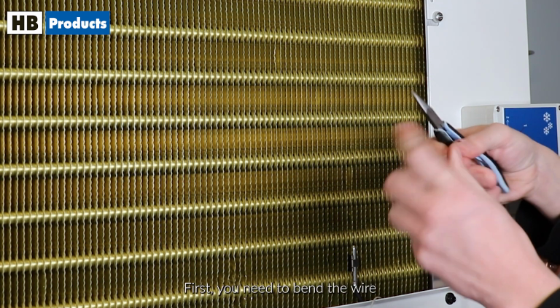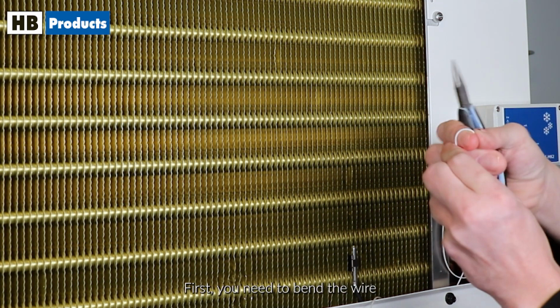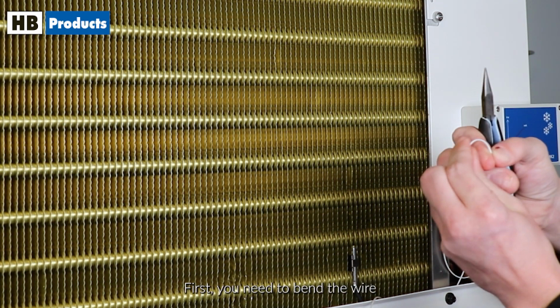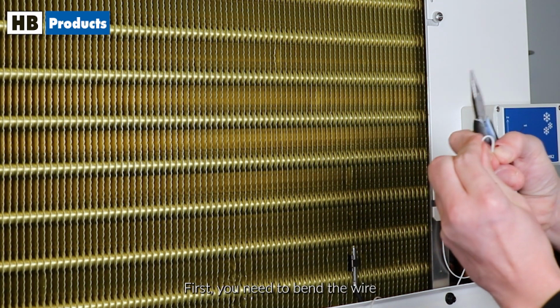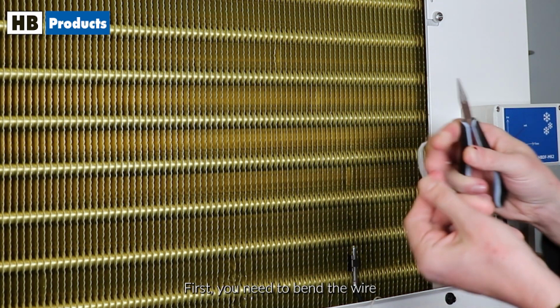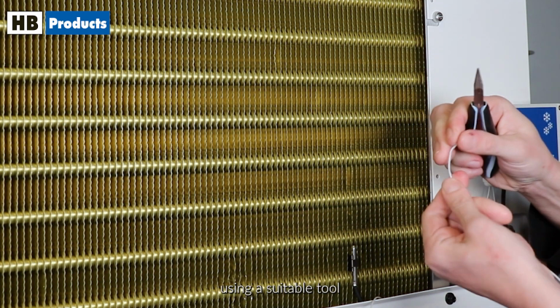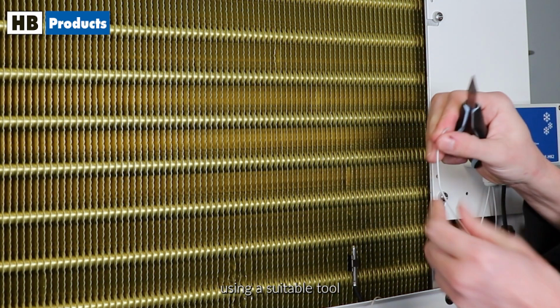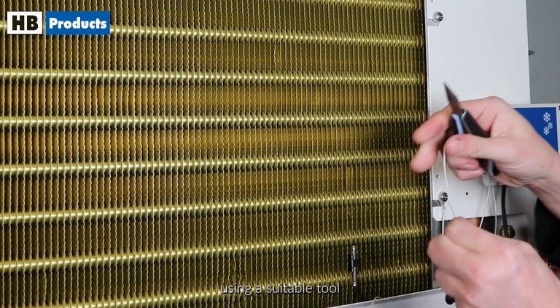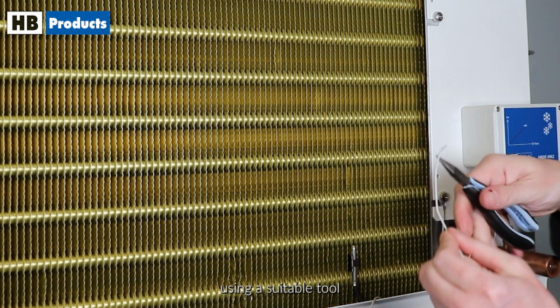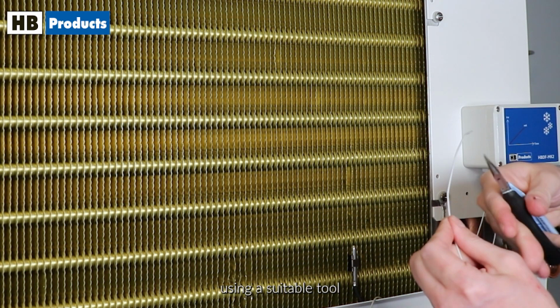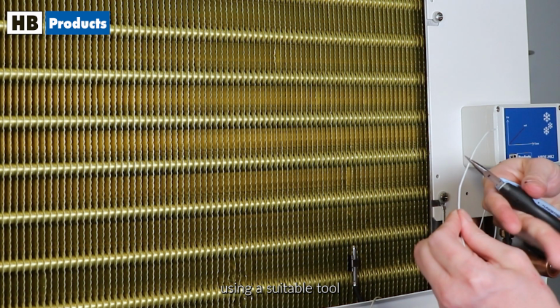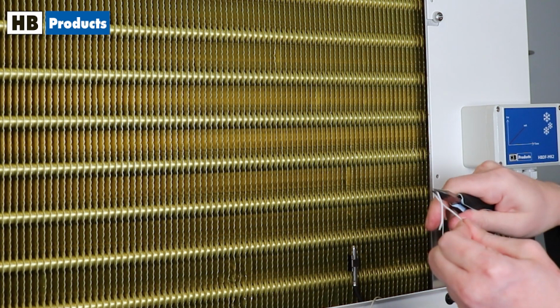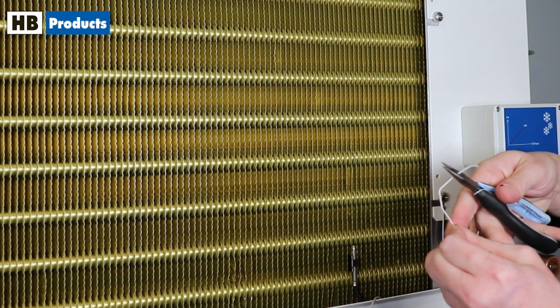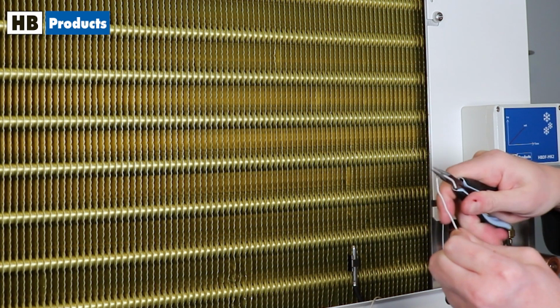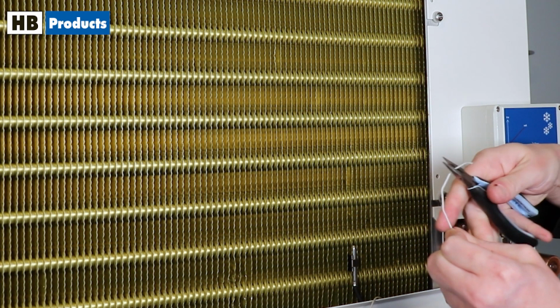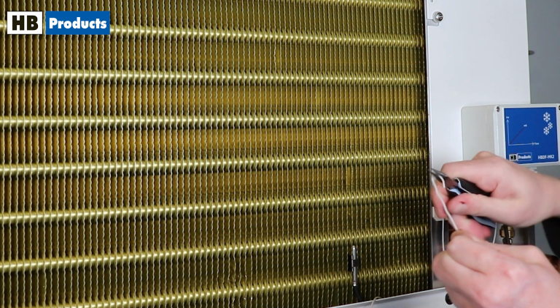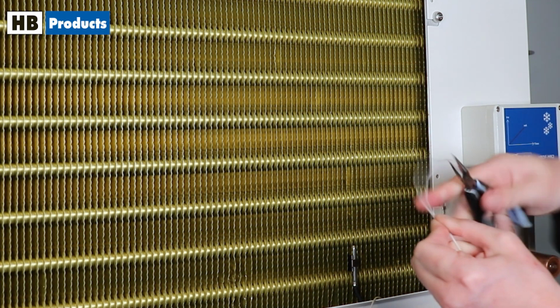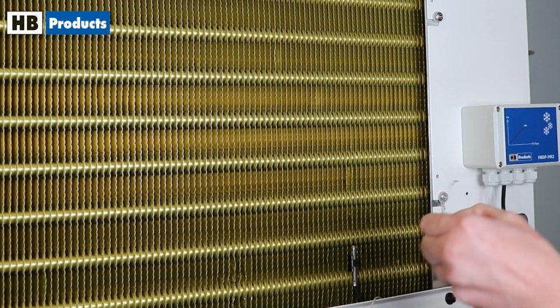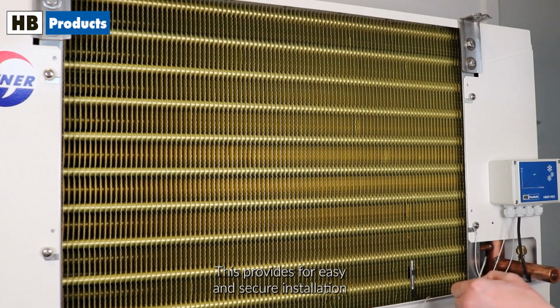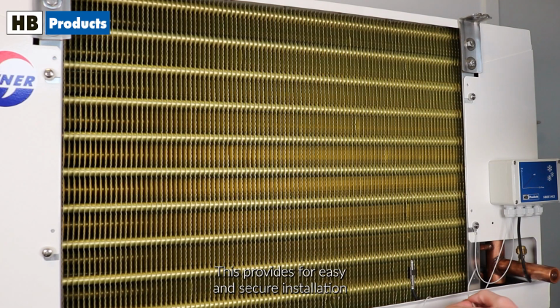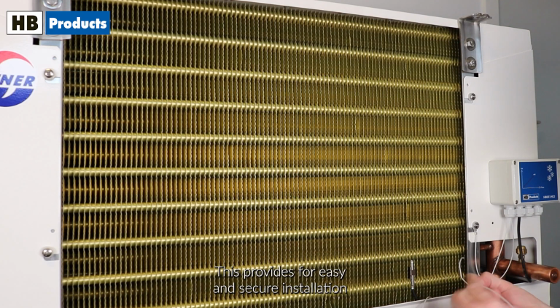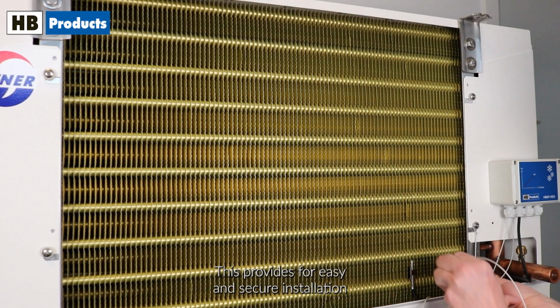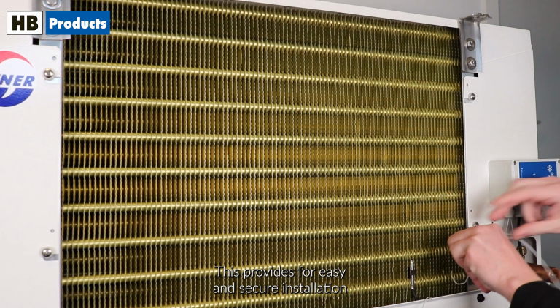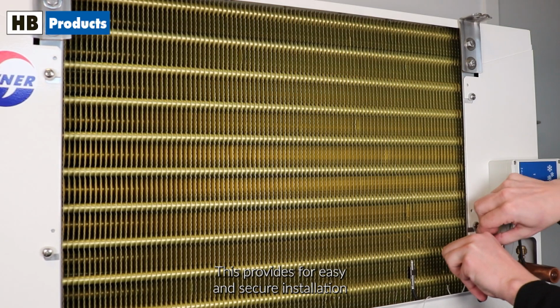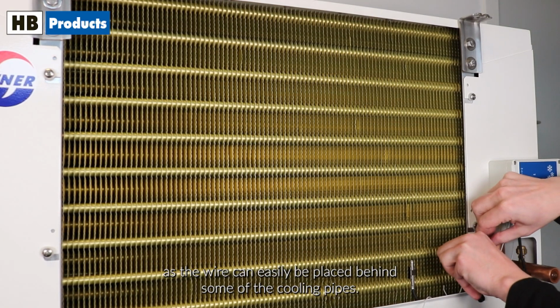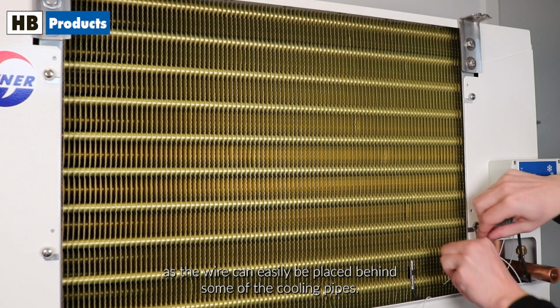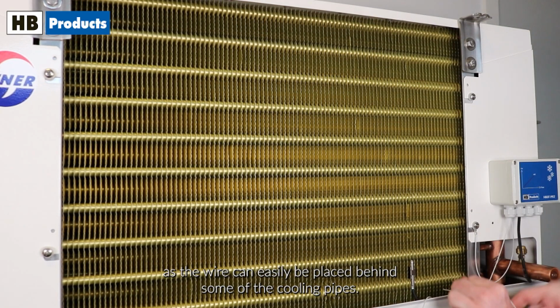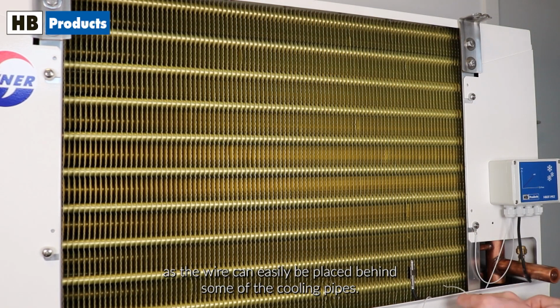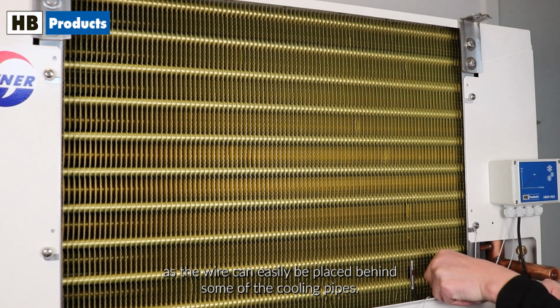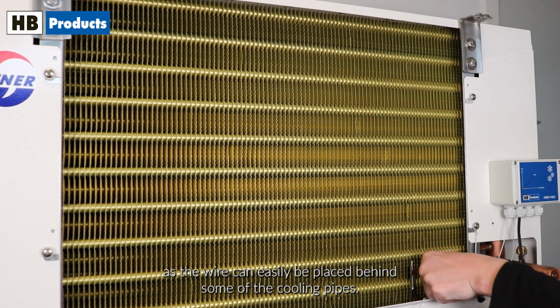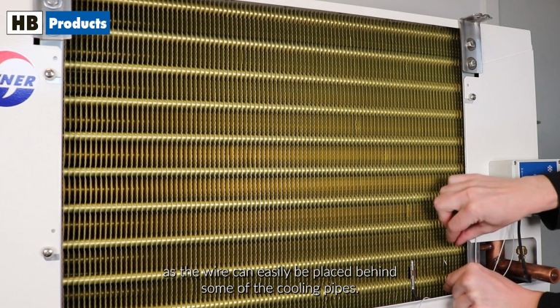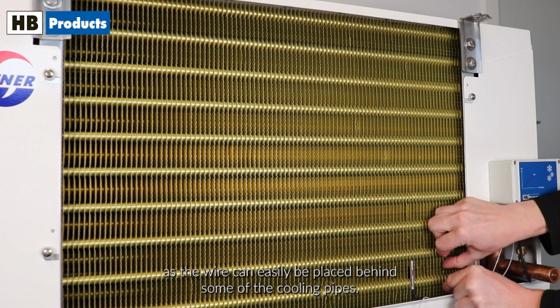First, you need to bend the wire using a suitable tool. This provides for easy and secure installation, as the wire can easily be placed behind some of the cooling pipes.